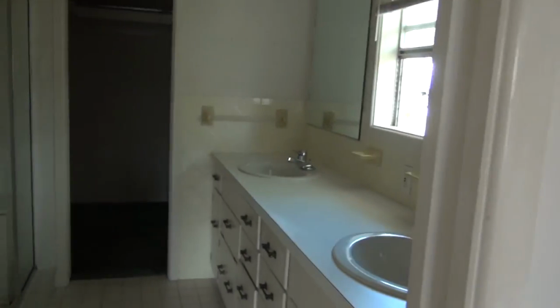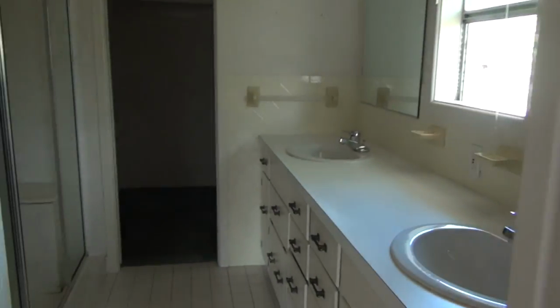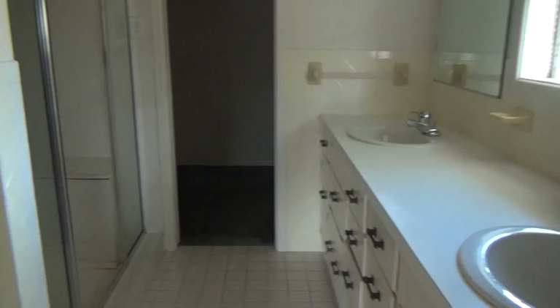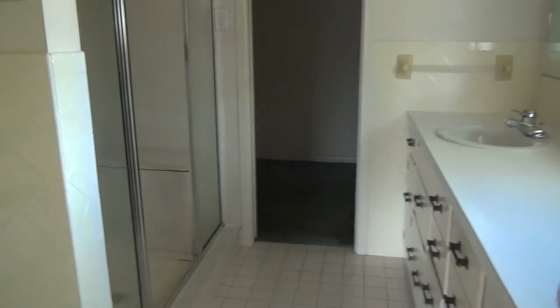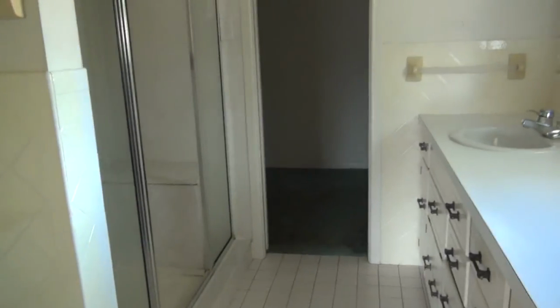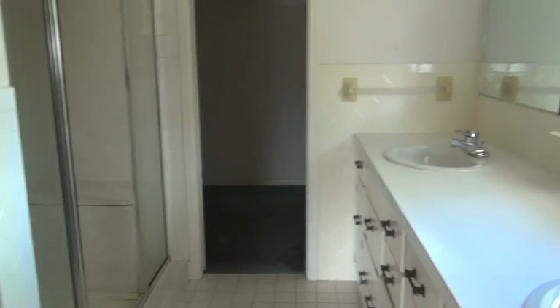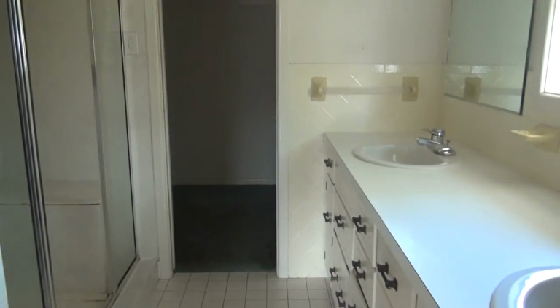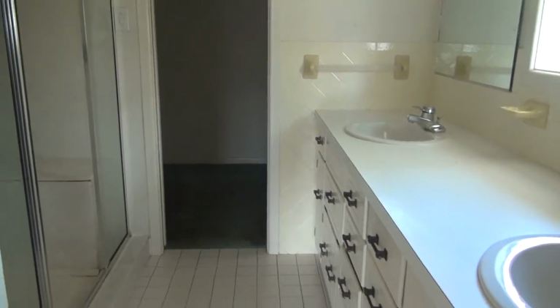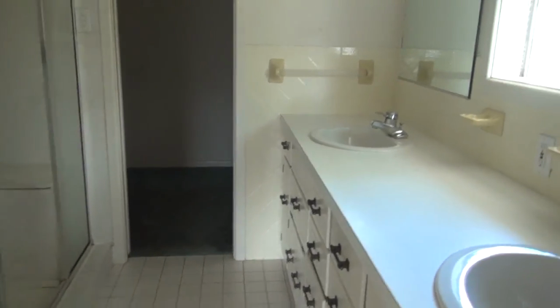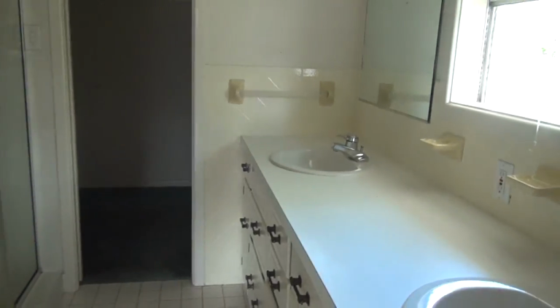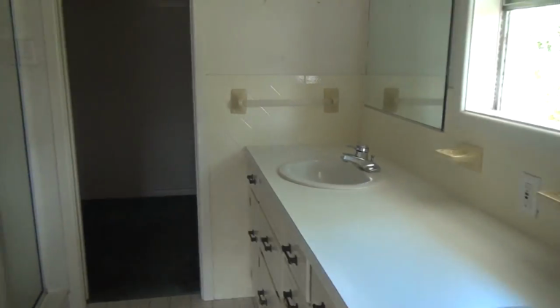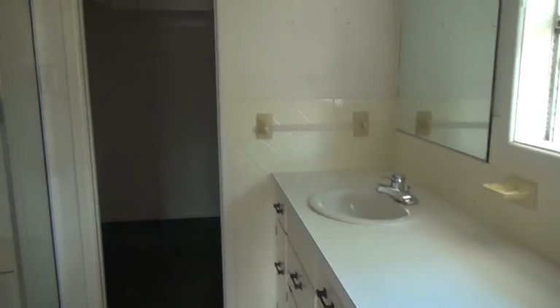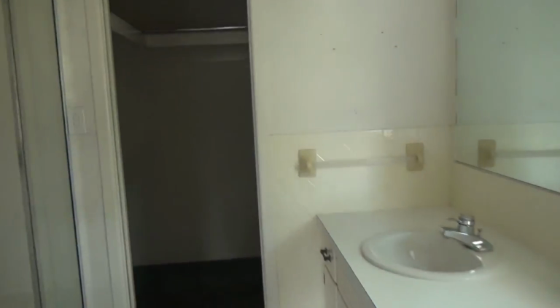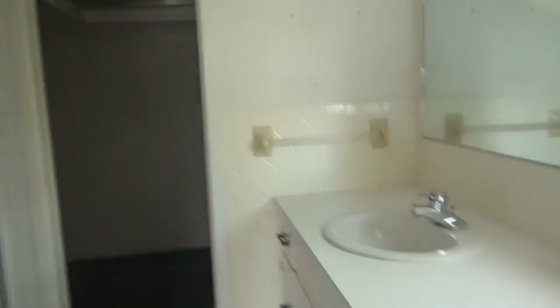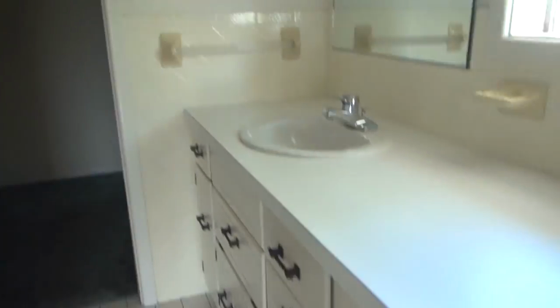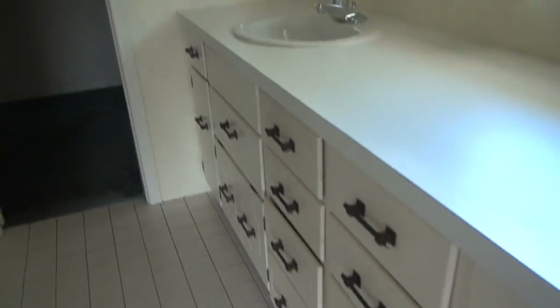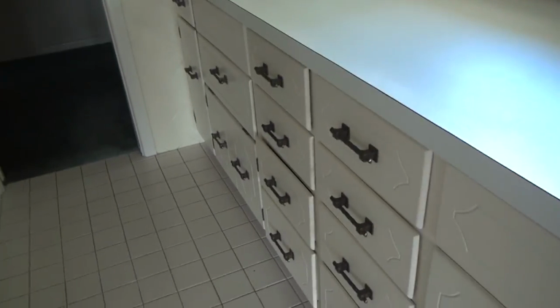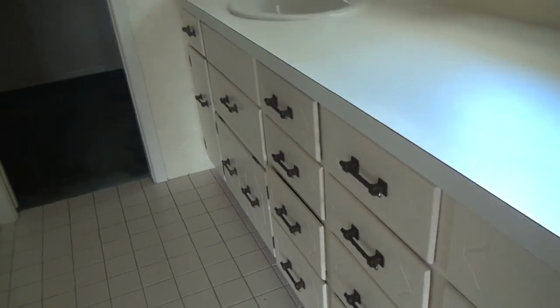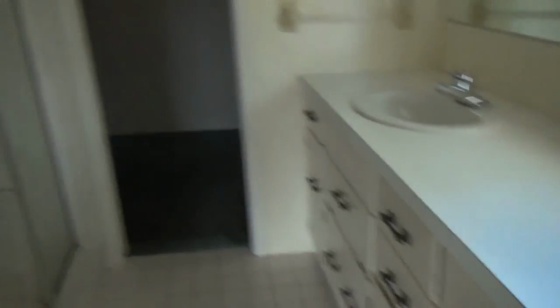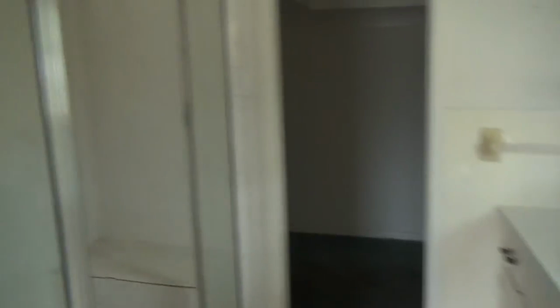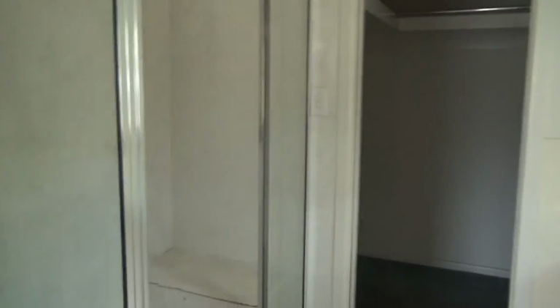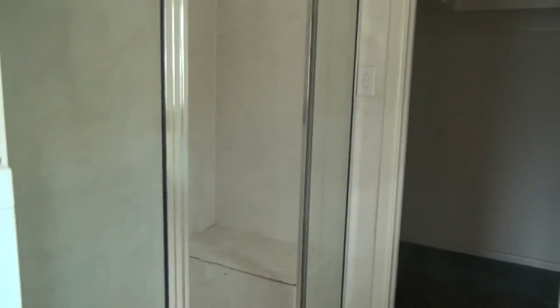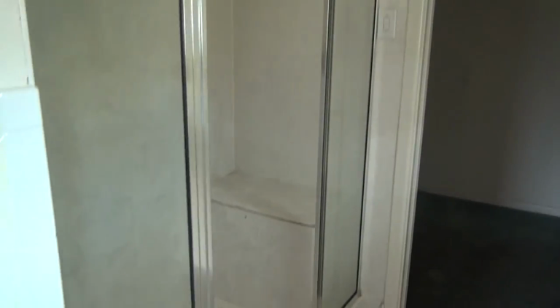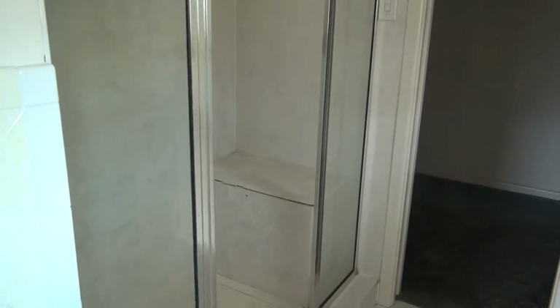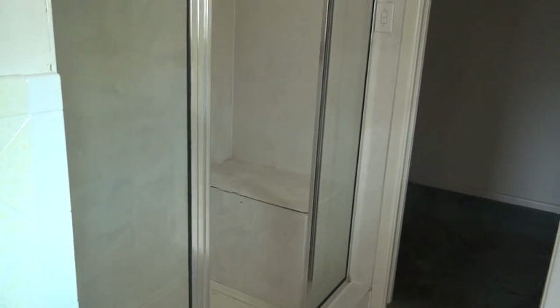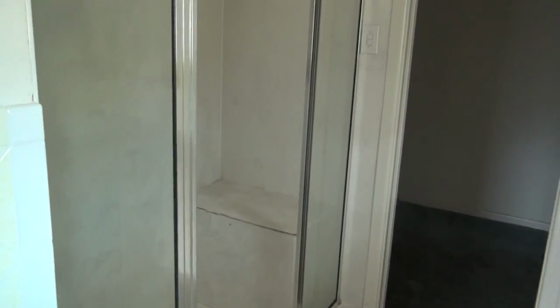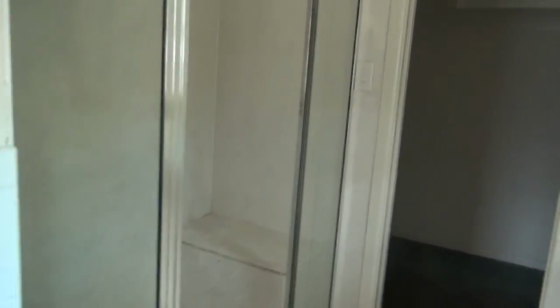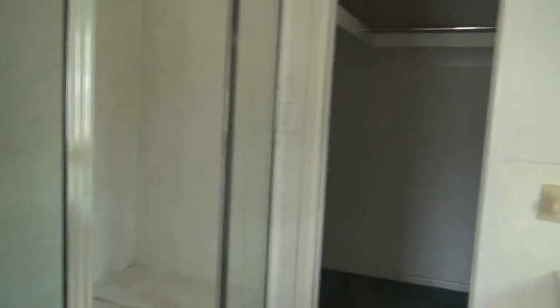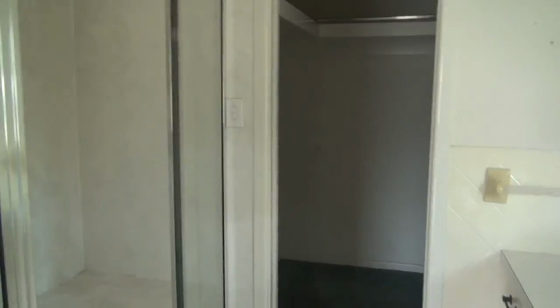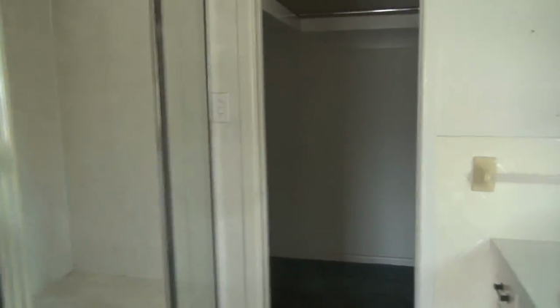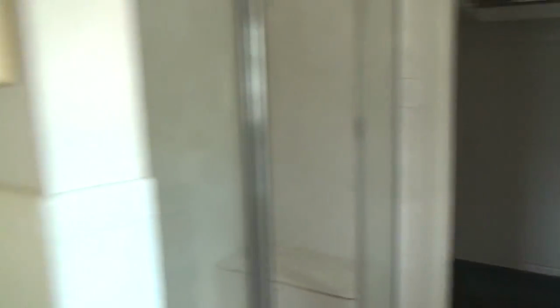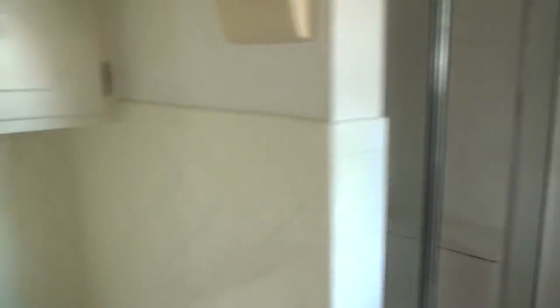Great example of the dated amenities here. These are definitely custom cabinets, but showing their age. Probably need to update a couple of other items here.